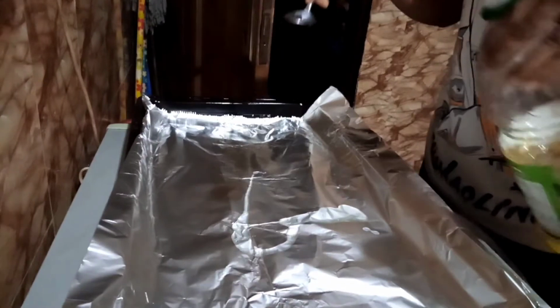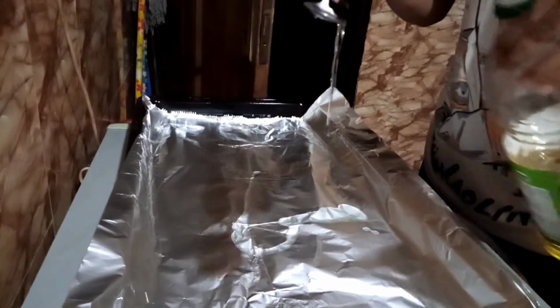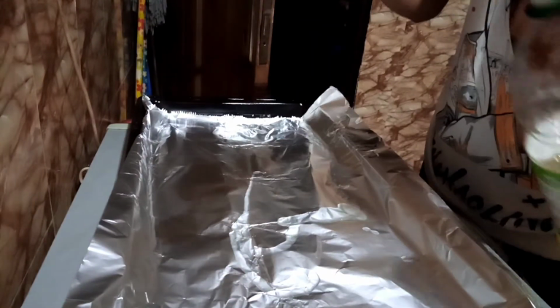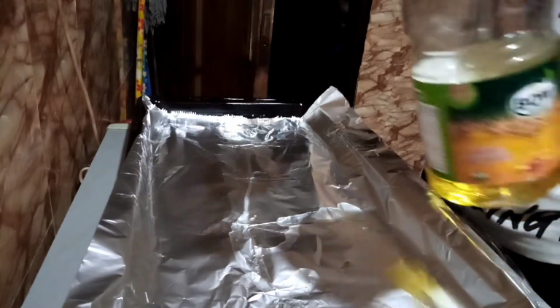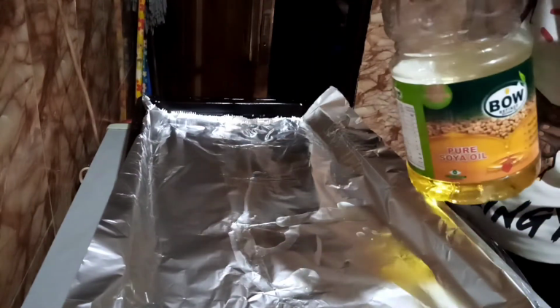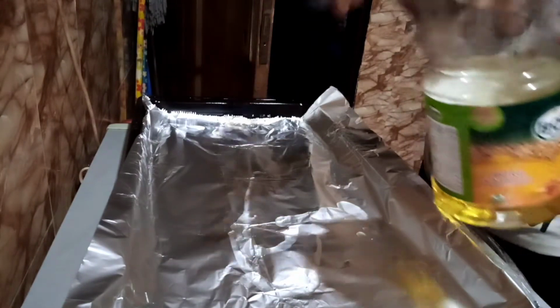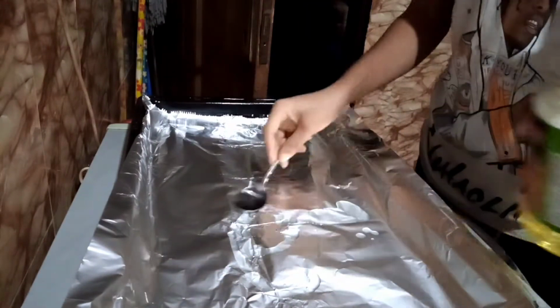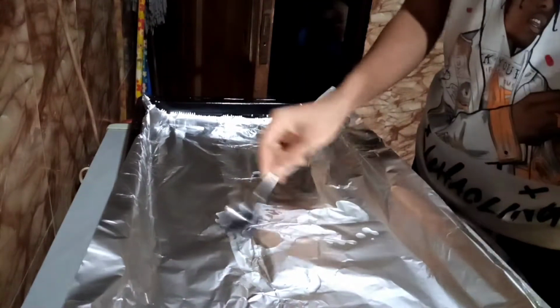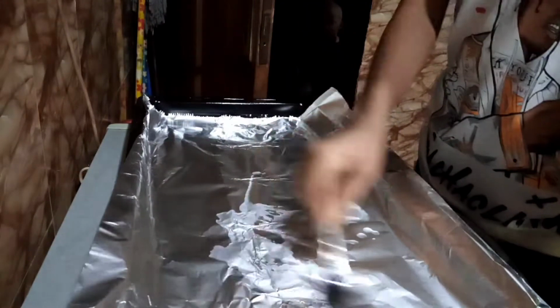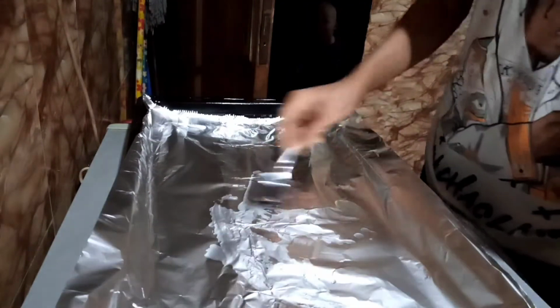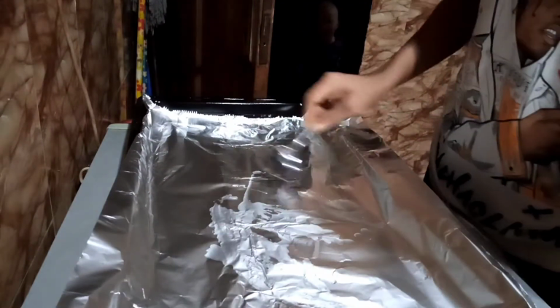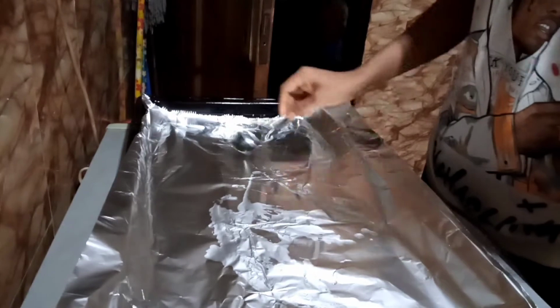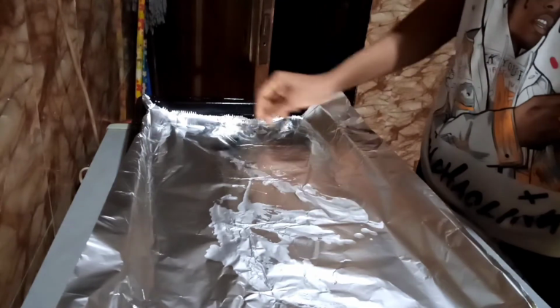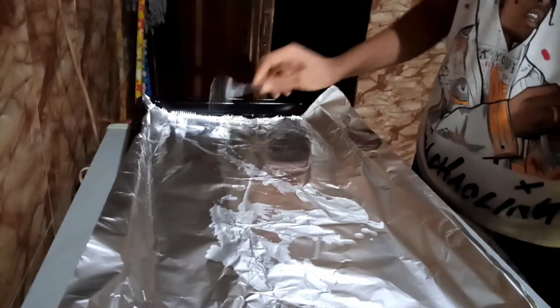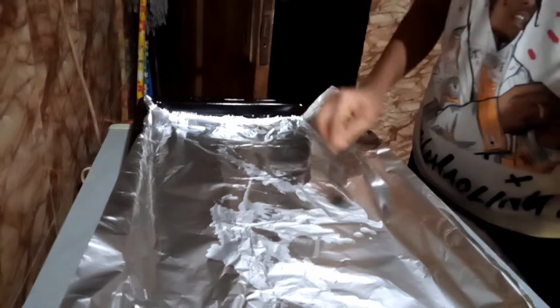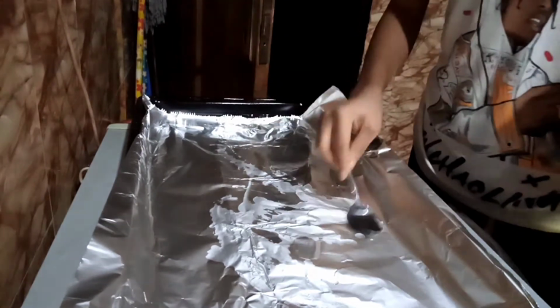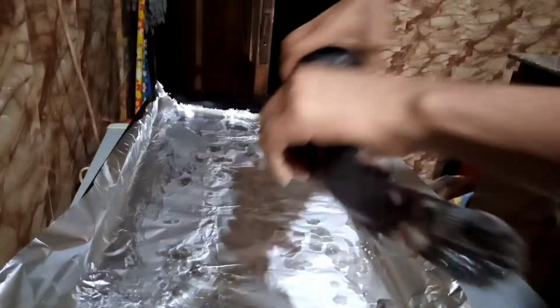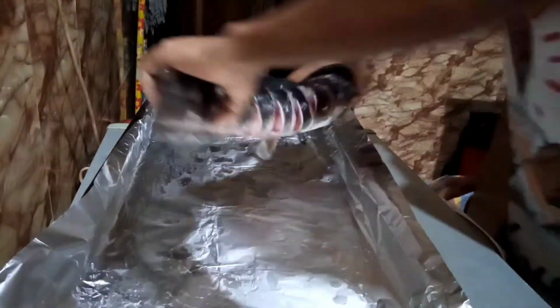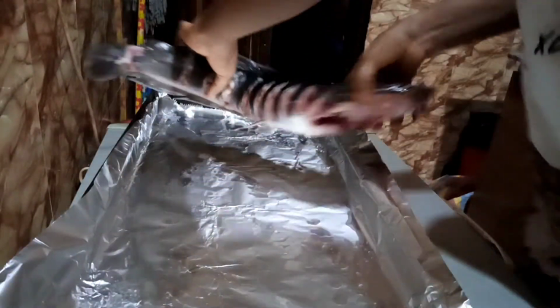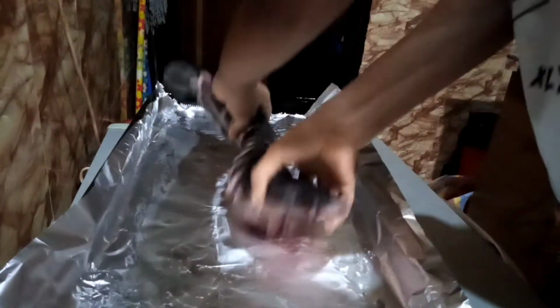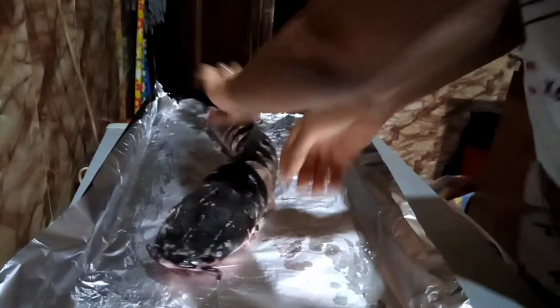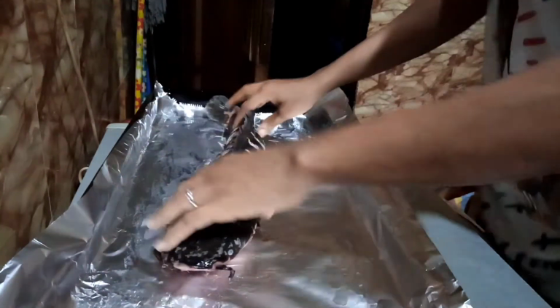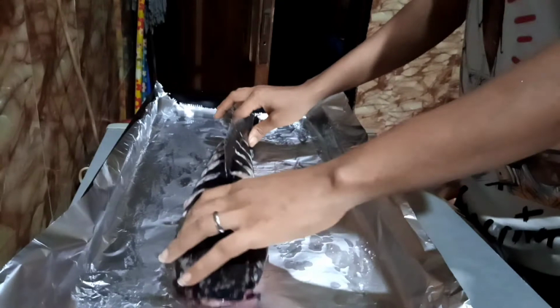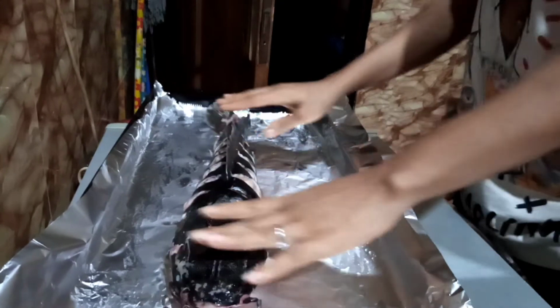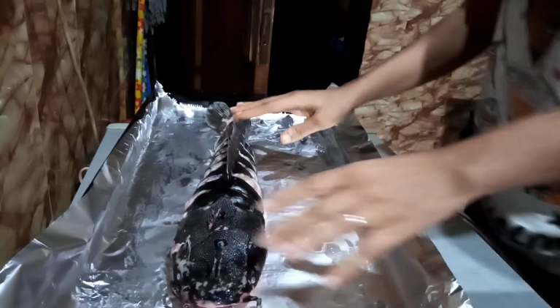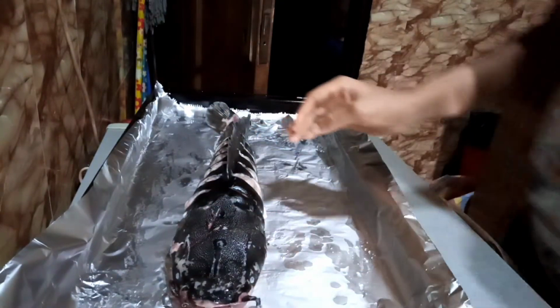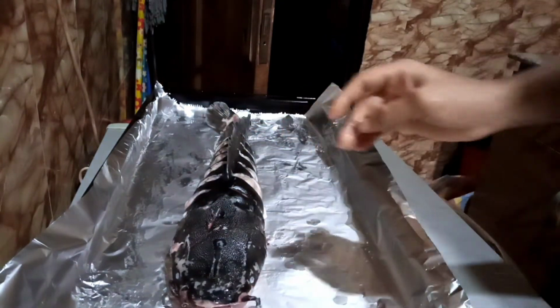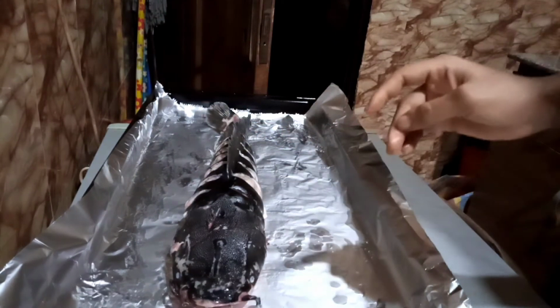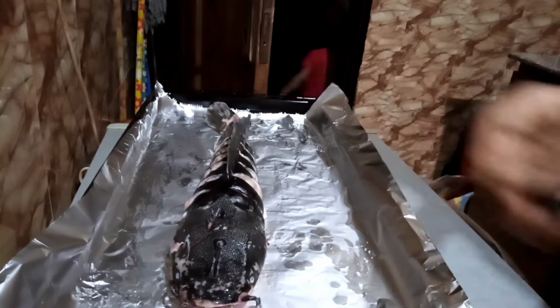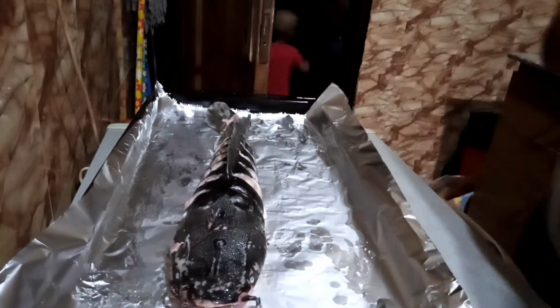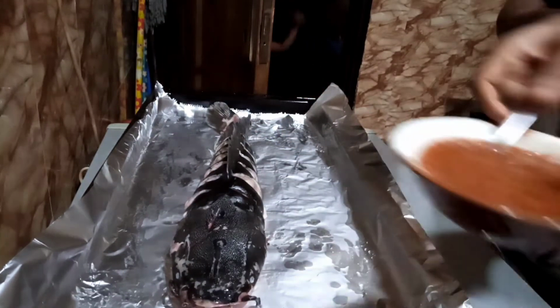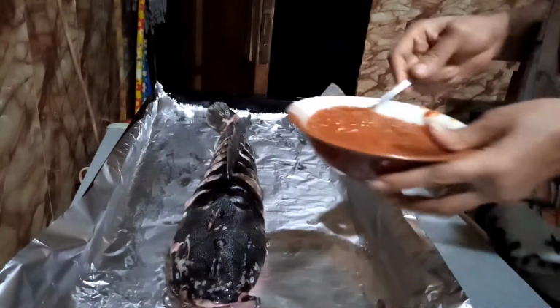I'm going to drizzle a little bit of vegetable oil on this foil paper just so that the fish doesn't stick to it when done. Here is the fish — I'm going to gently coat it with the pepper sauce and get it ready.